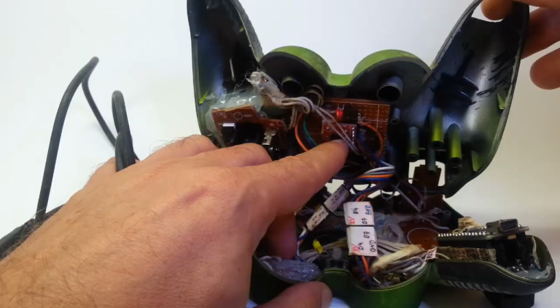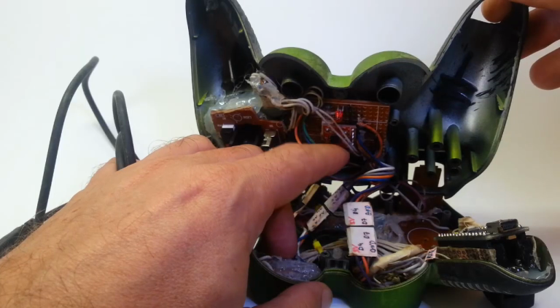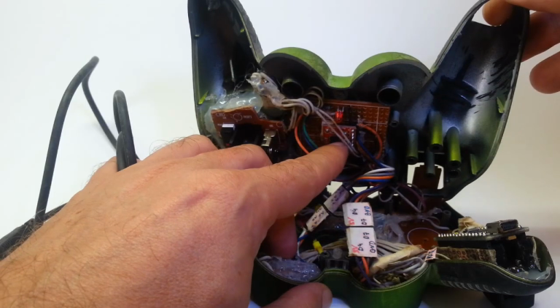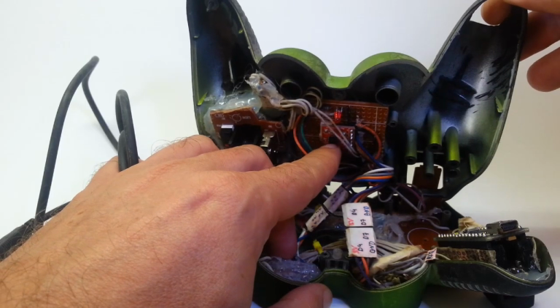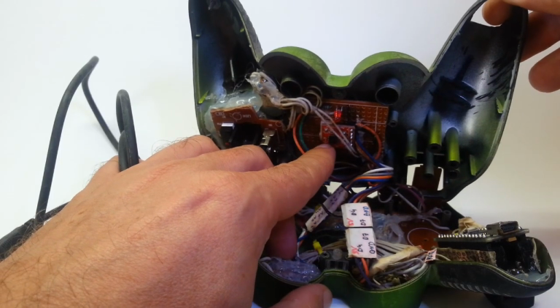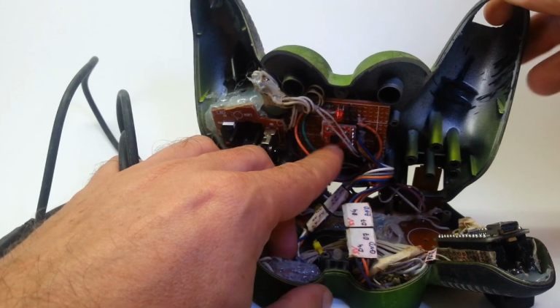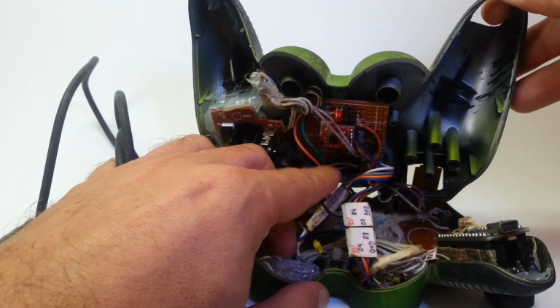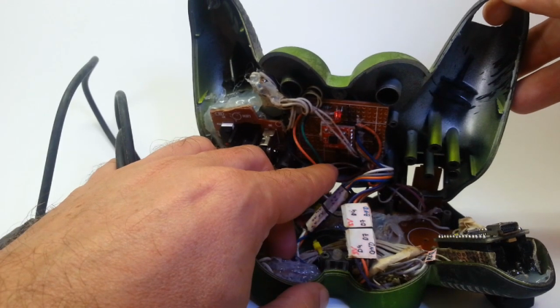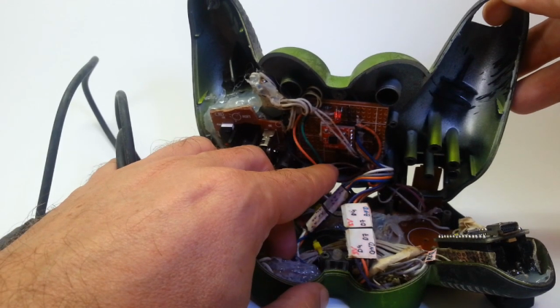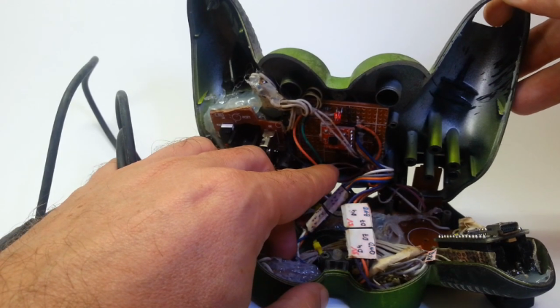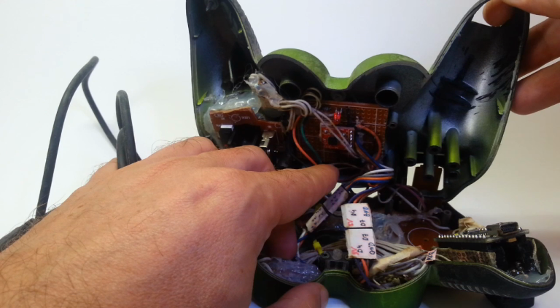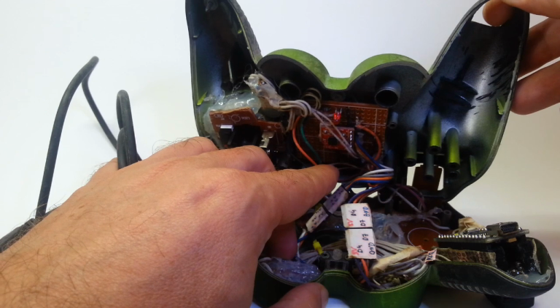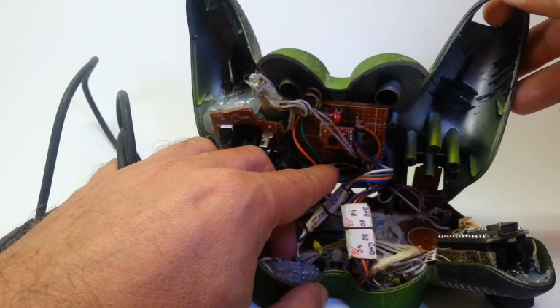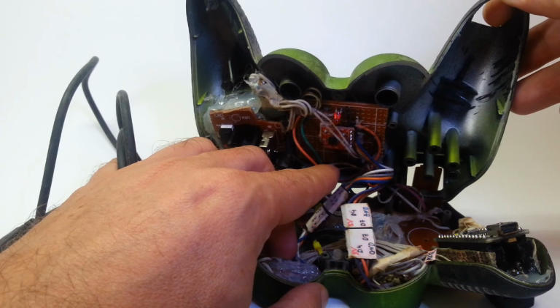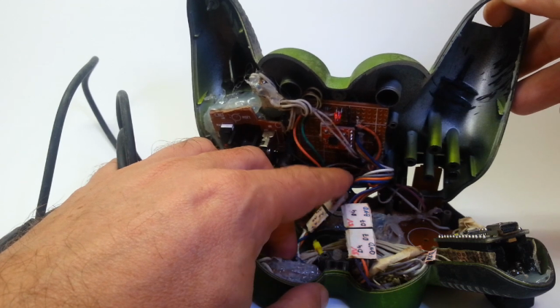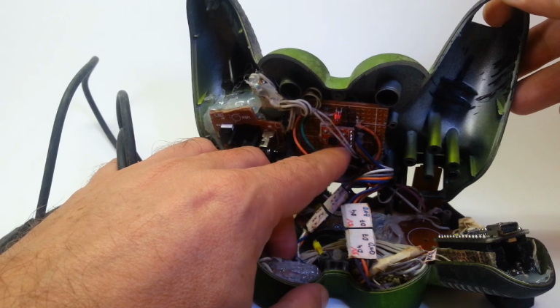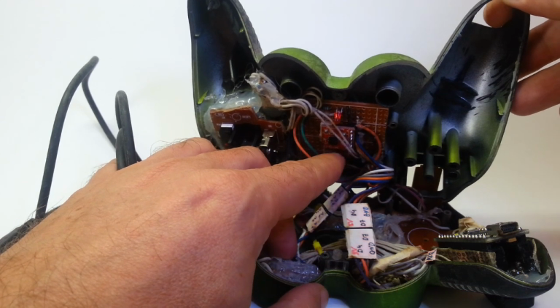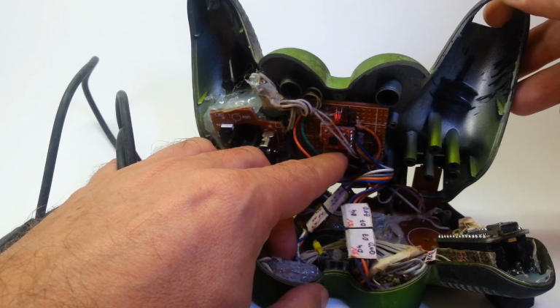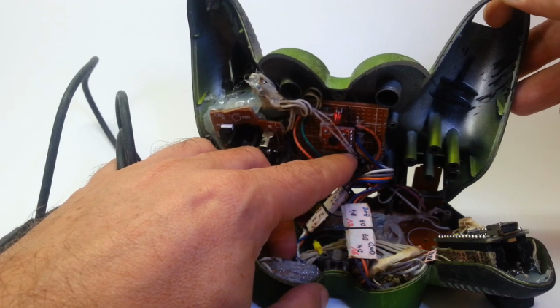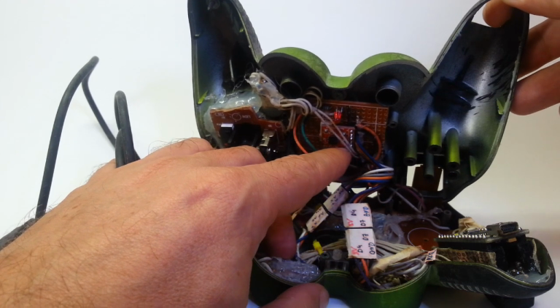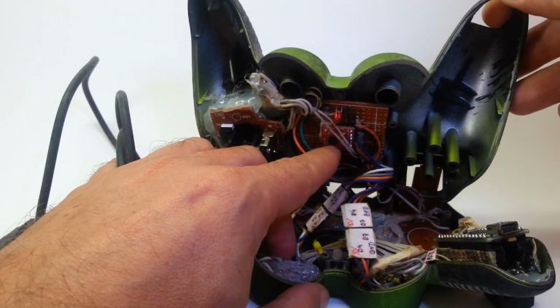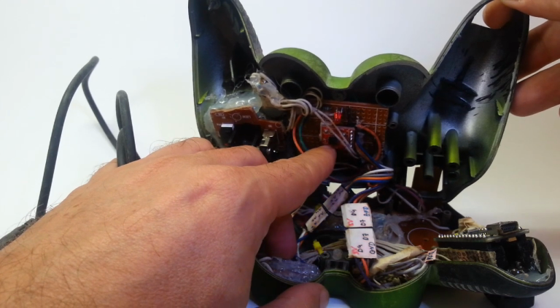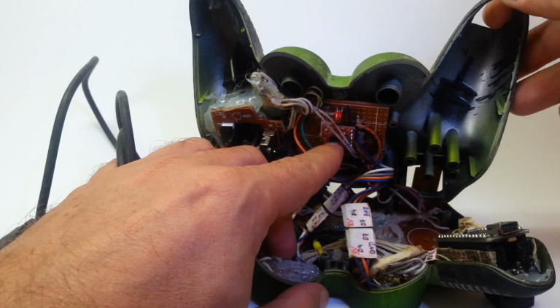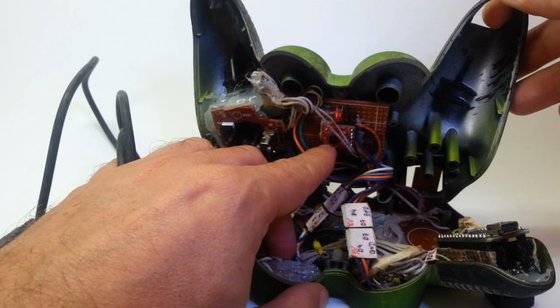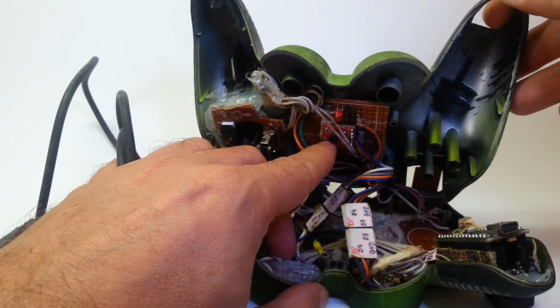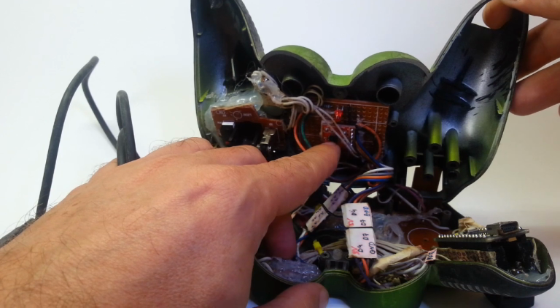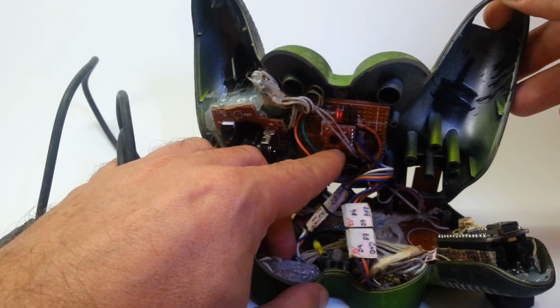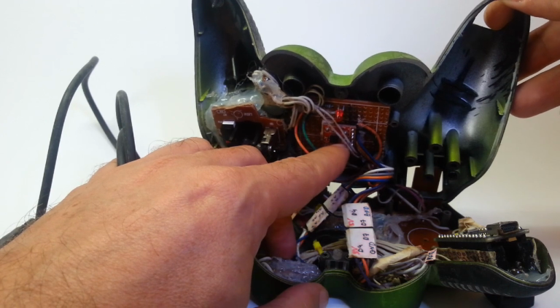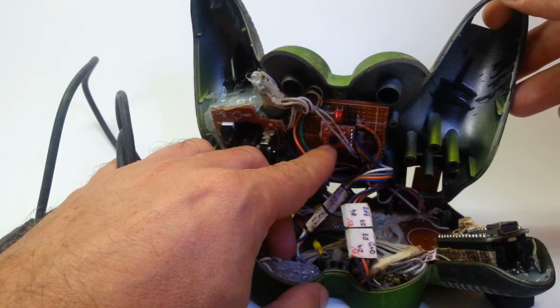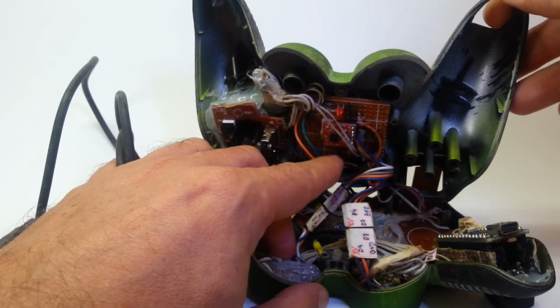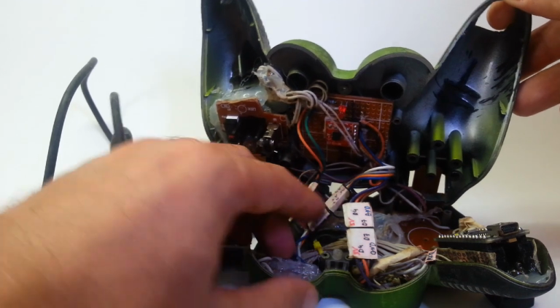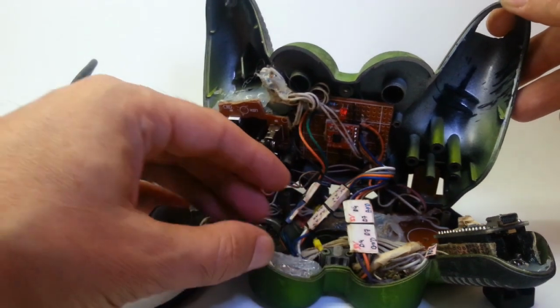This is the accelerometer here — it's an ADXL321 that cost me around $30 back in 2012. You can probably buy 10 of them right now for that same price.